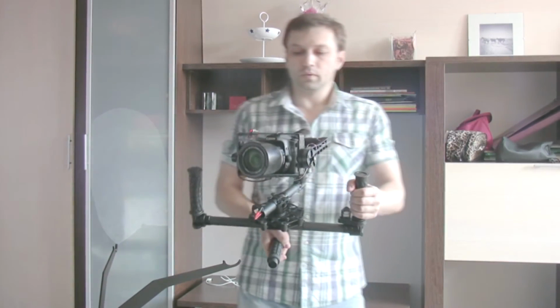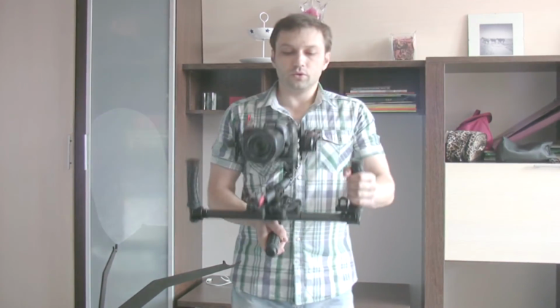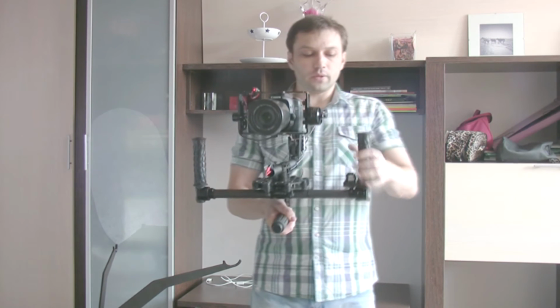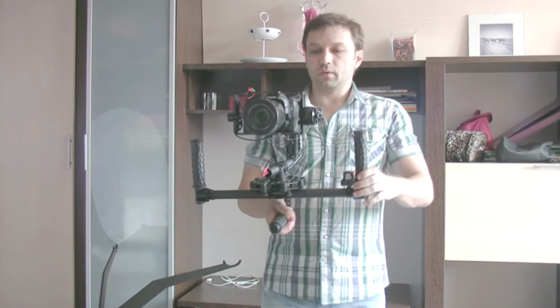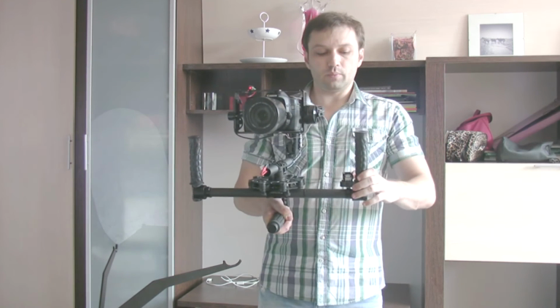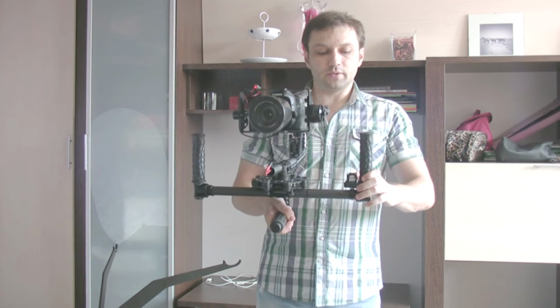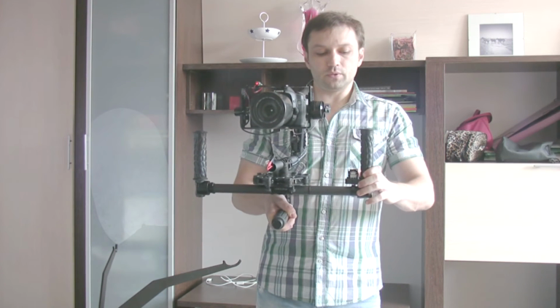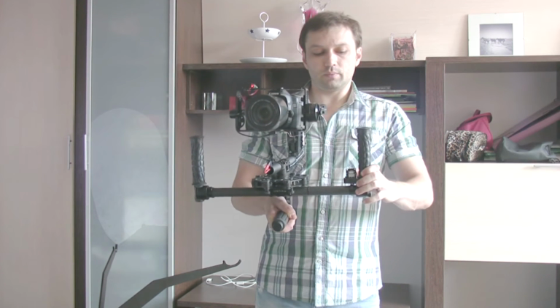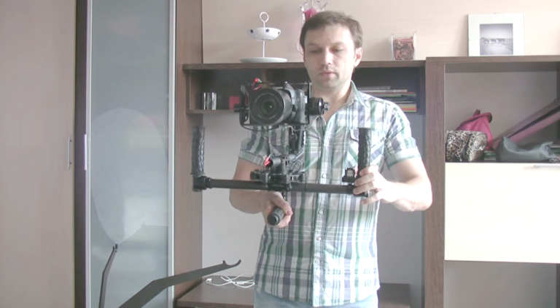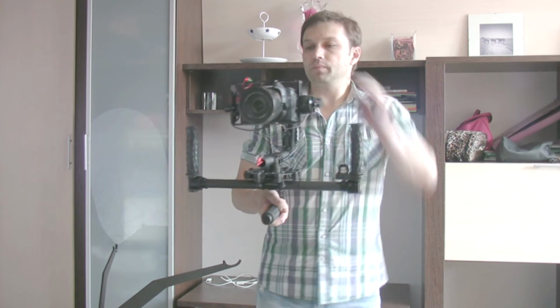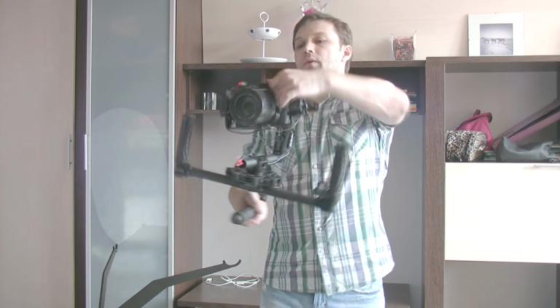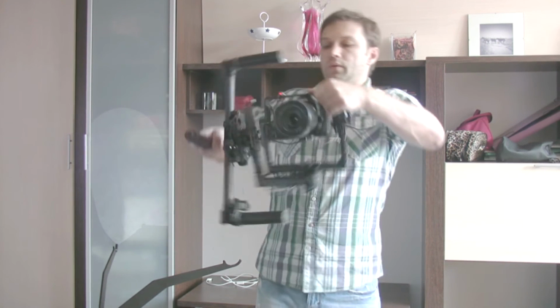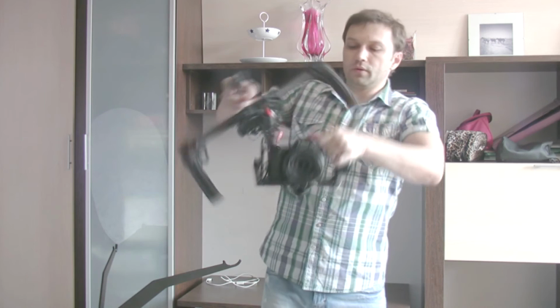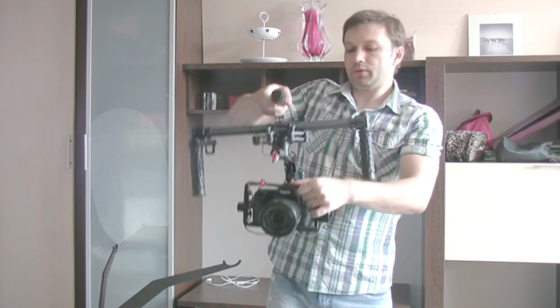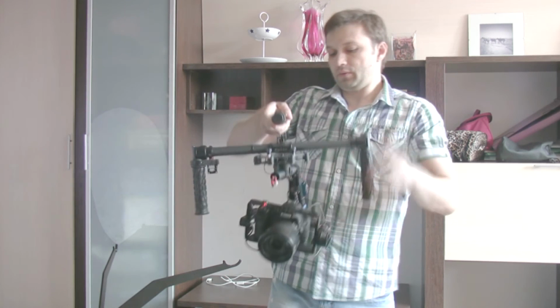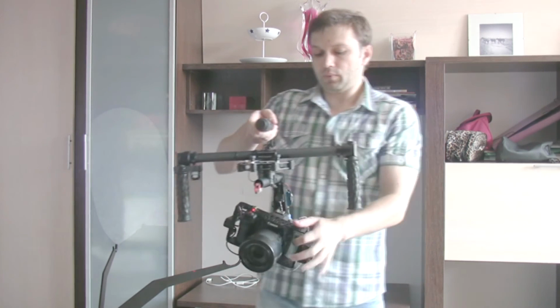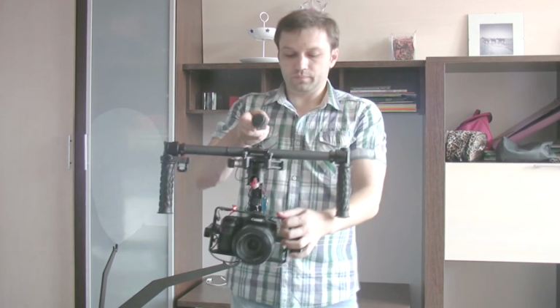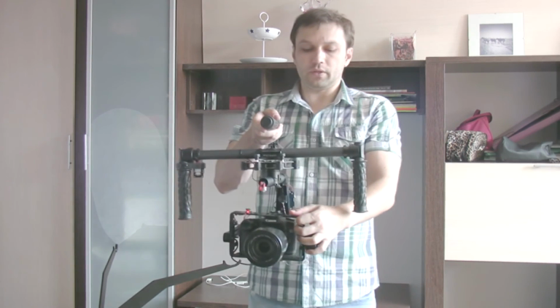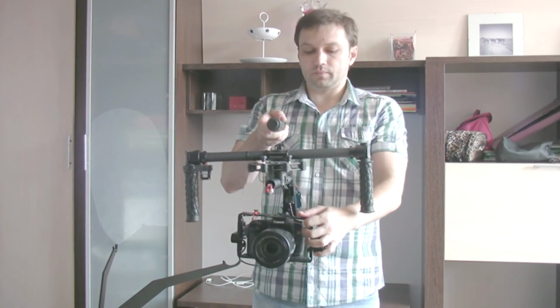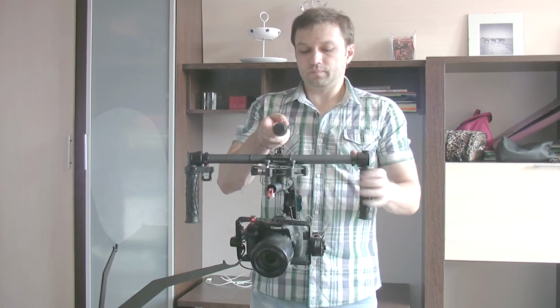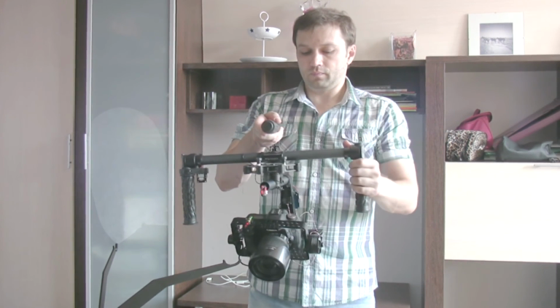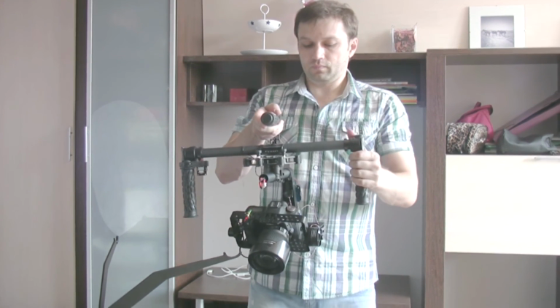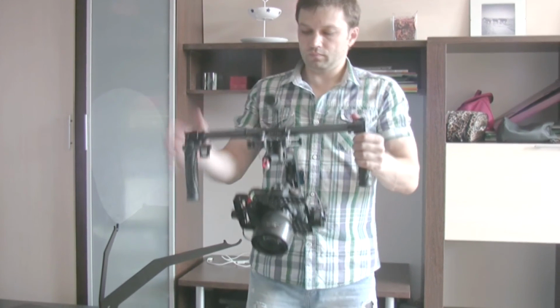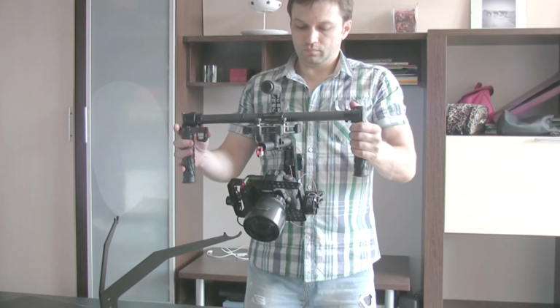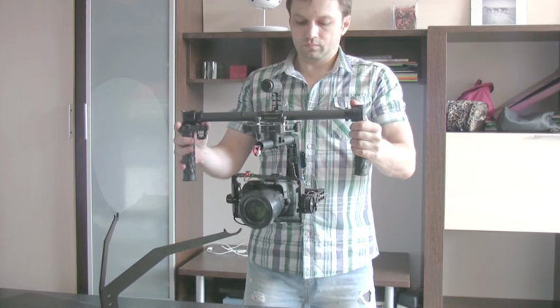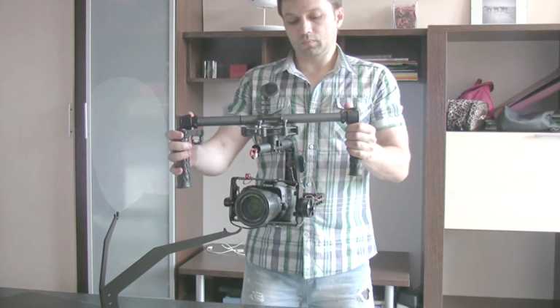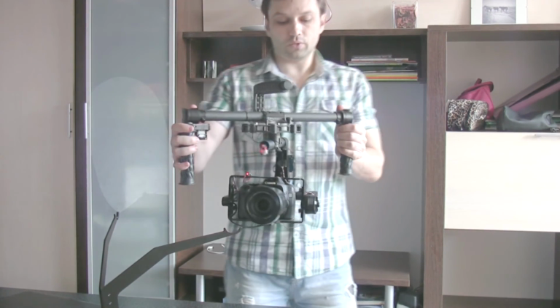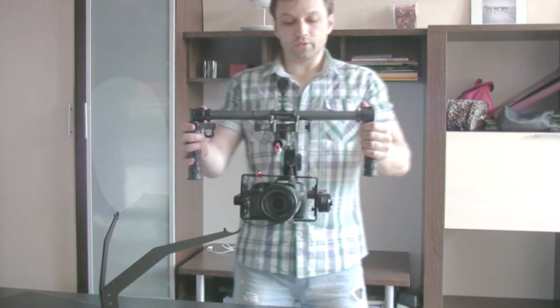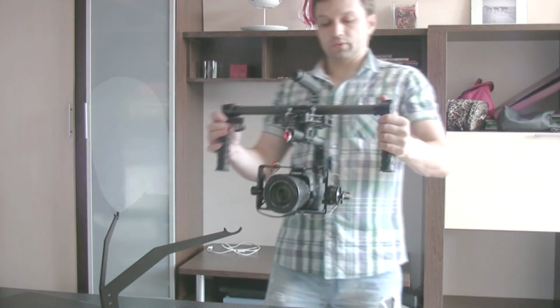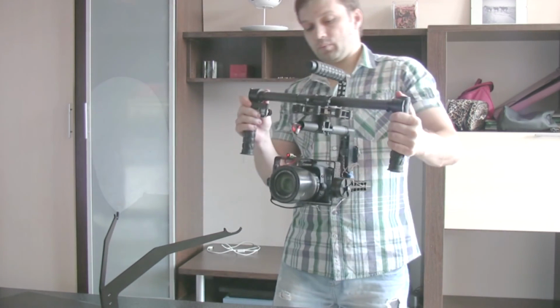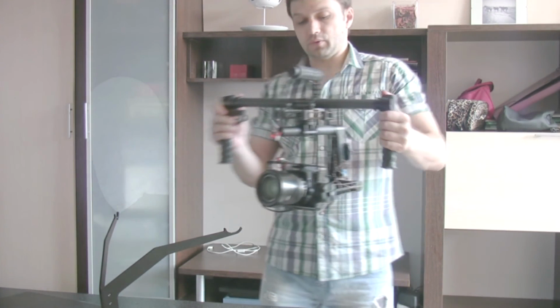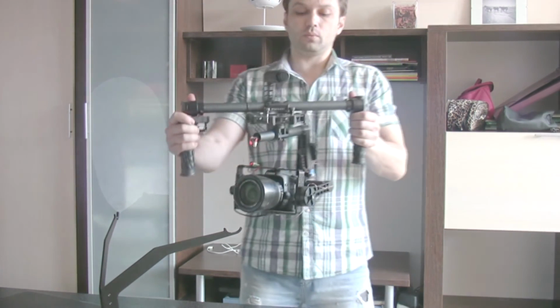To return back, I press 3 times on my button and rotate the gimbal like this. So now I can use the gimbal in normal mode.